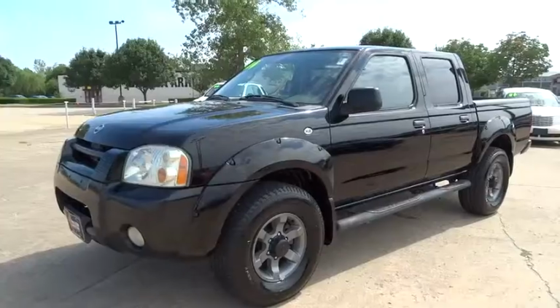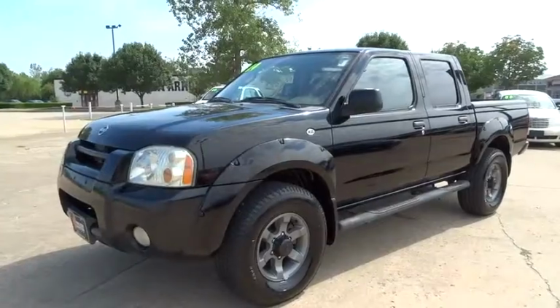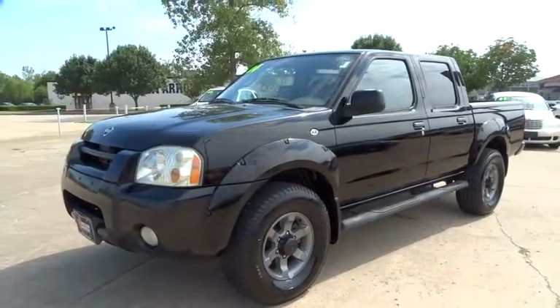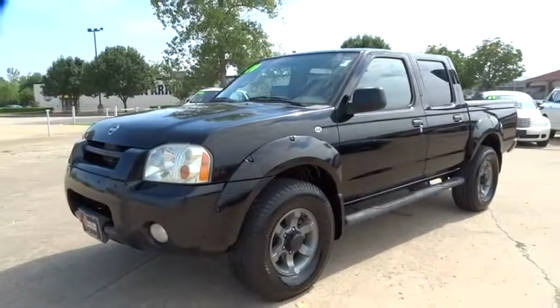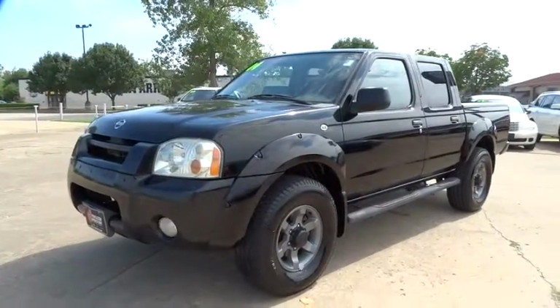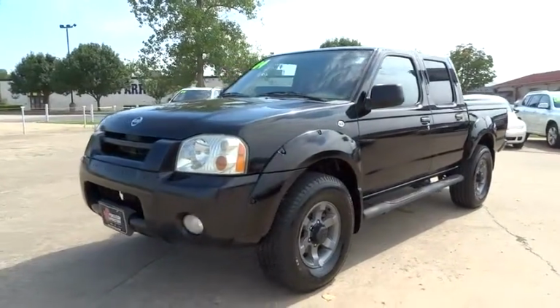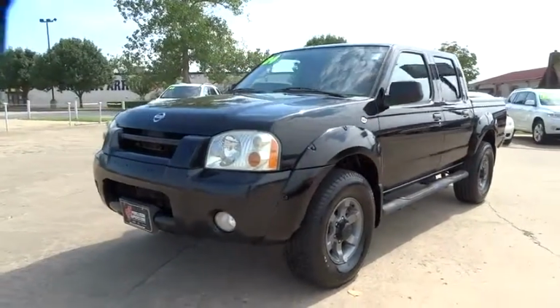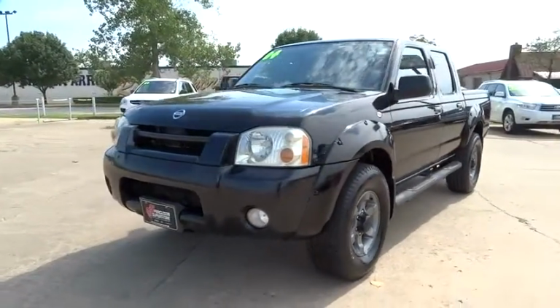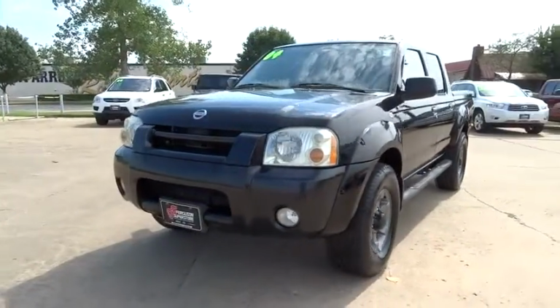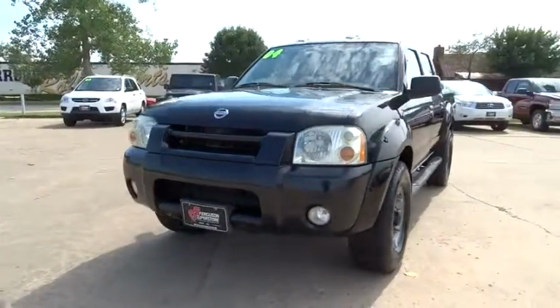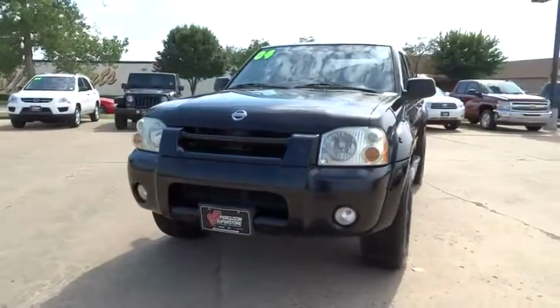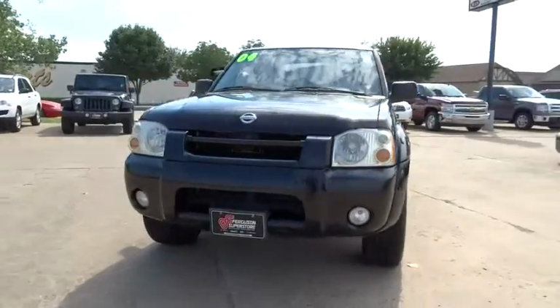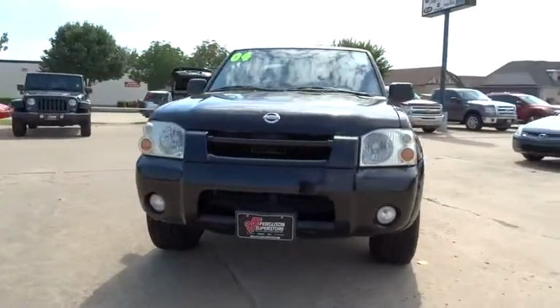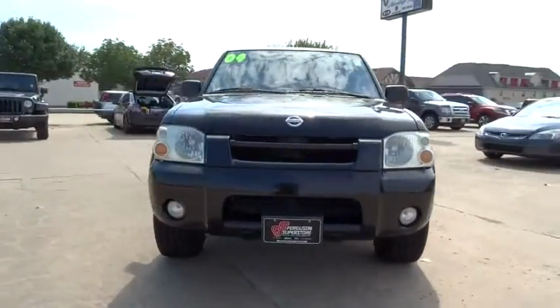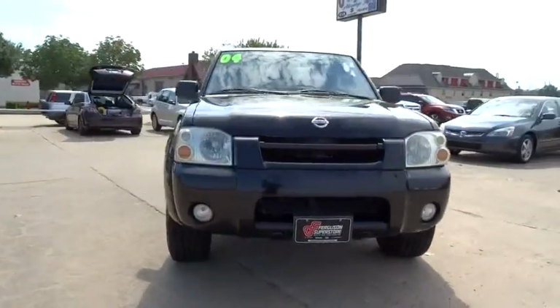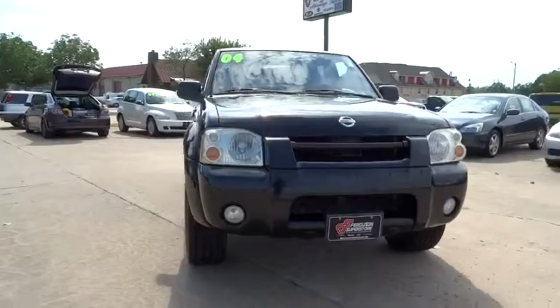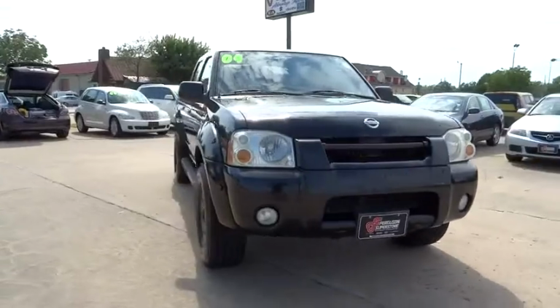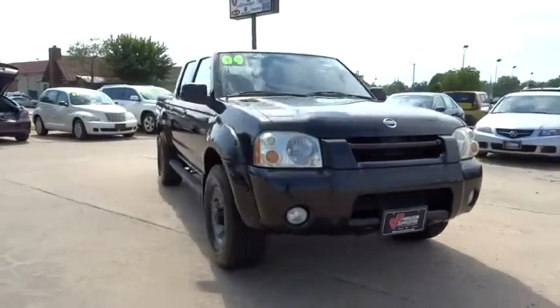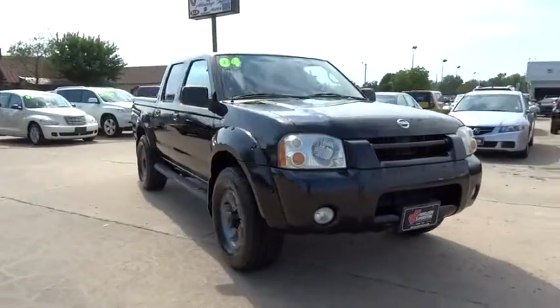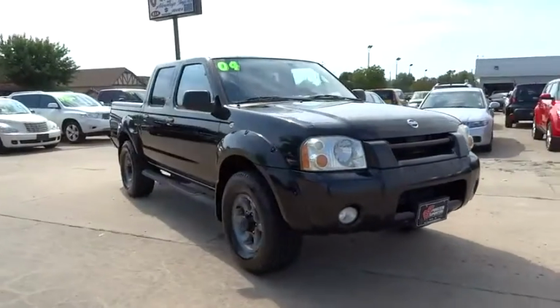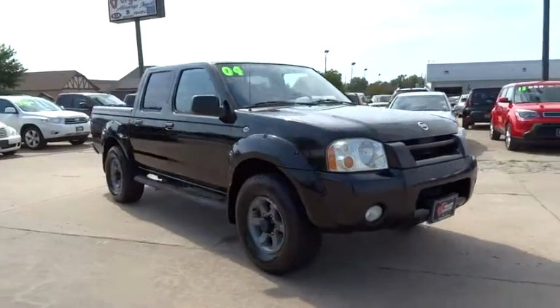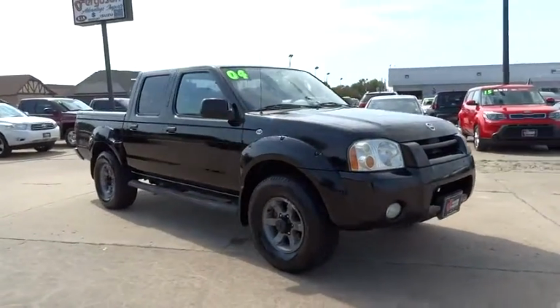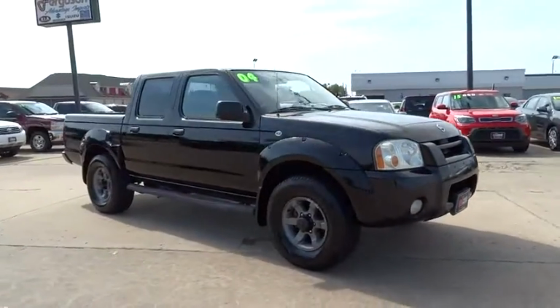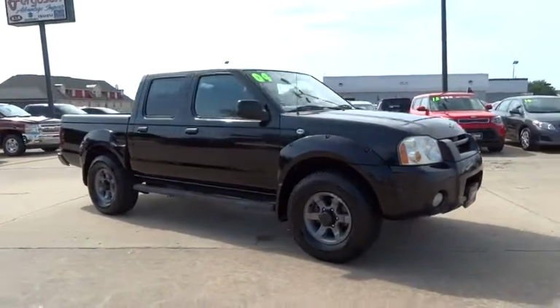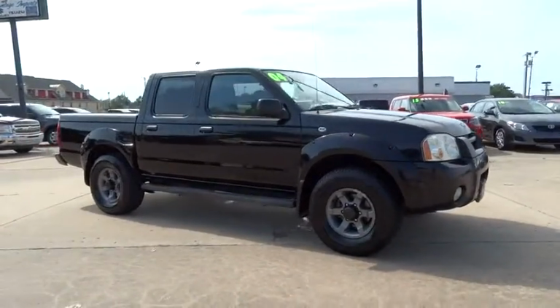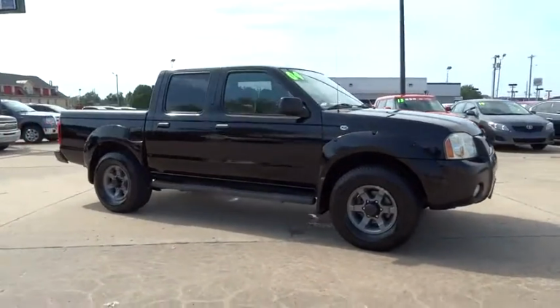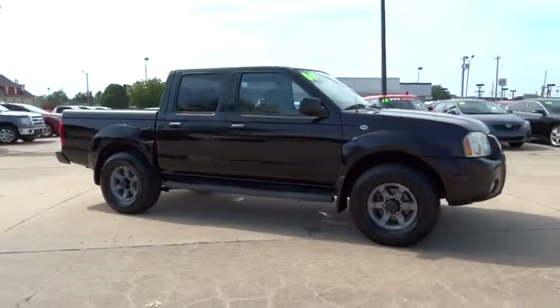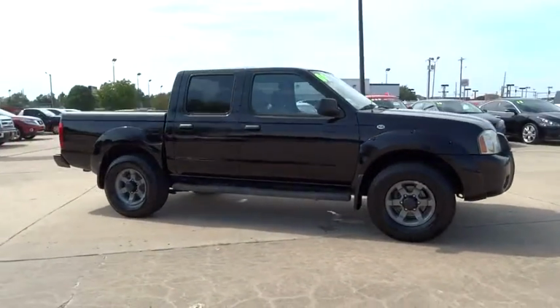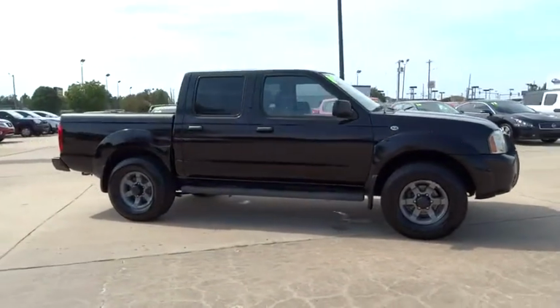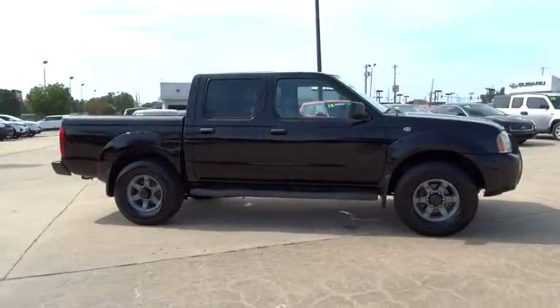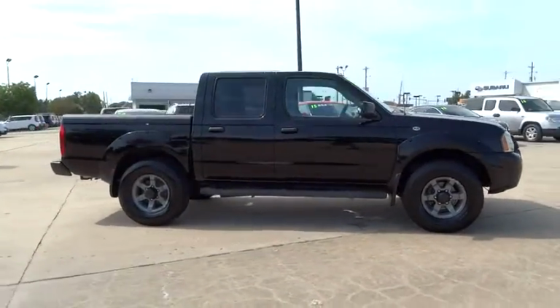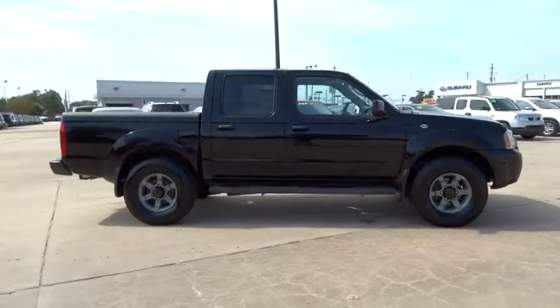2004 Frontier. The Nissan Frontier offers a full-length, fully-boxed frame for strength, serious off-road capabilities, and a five-star rating for side impact crash safety.